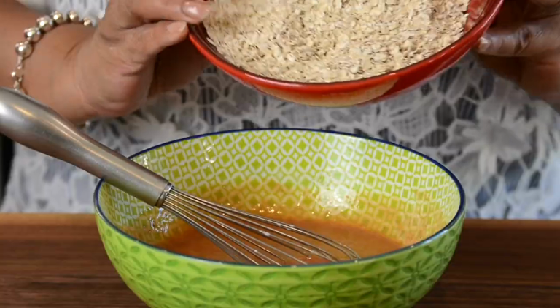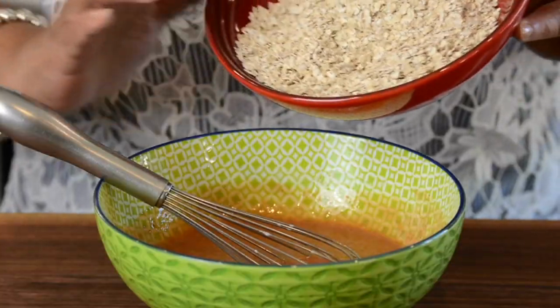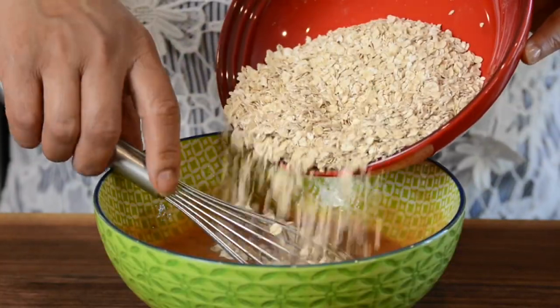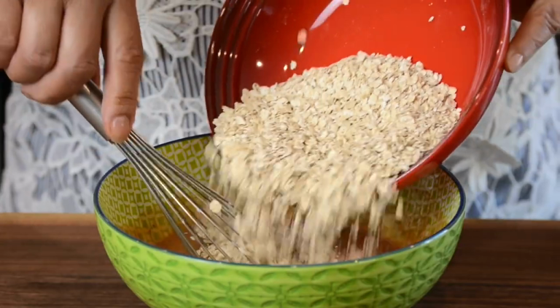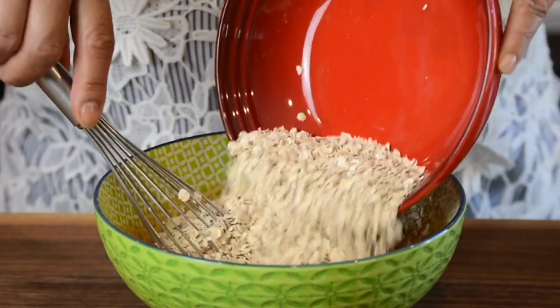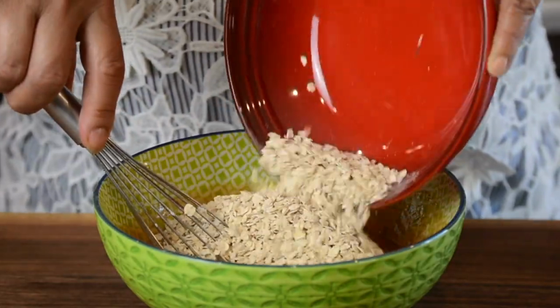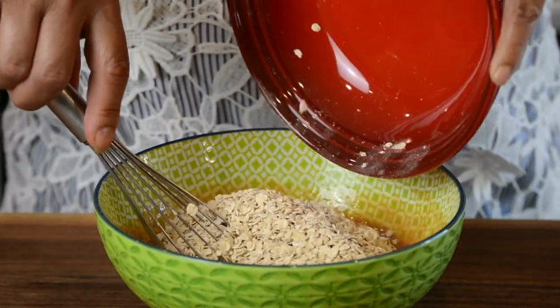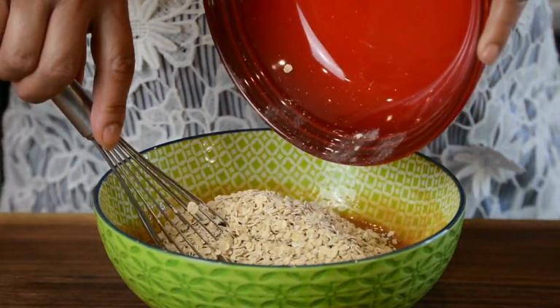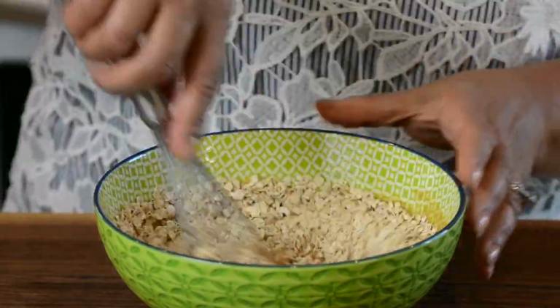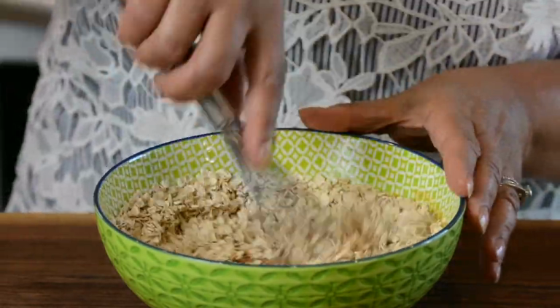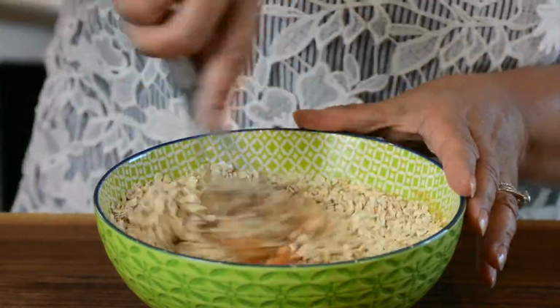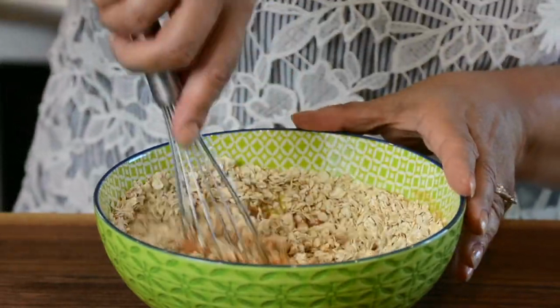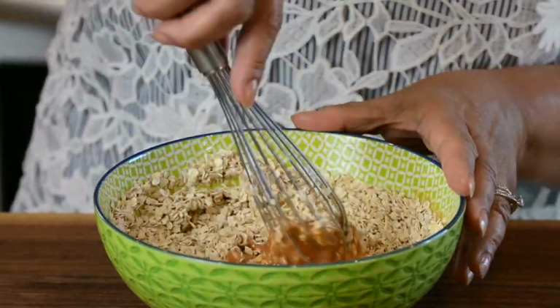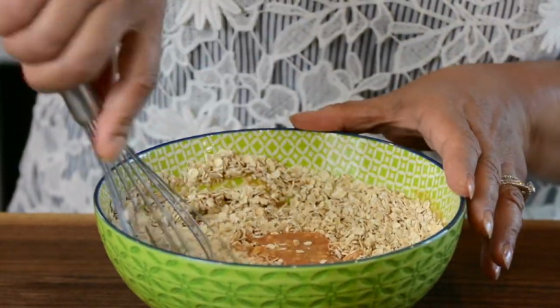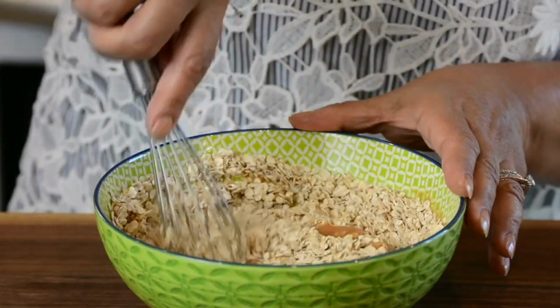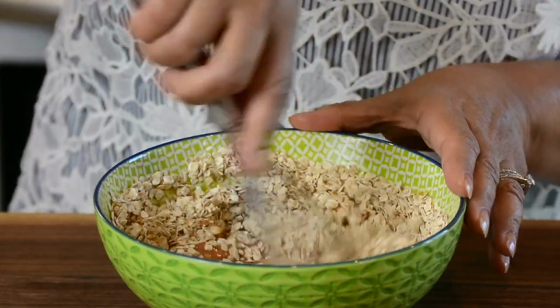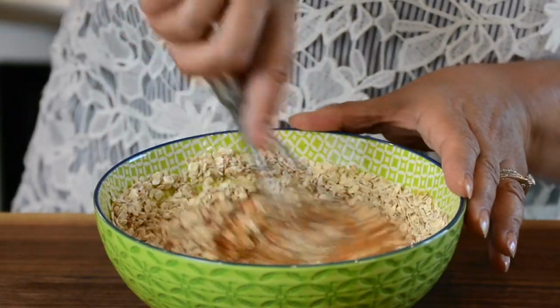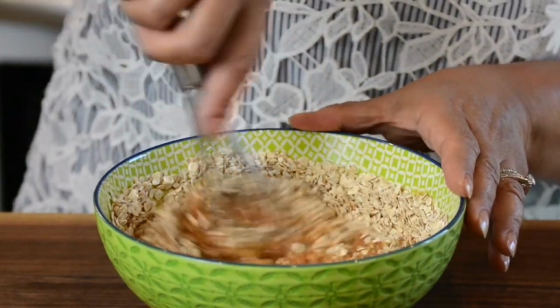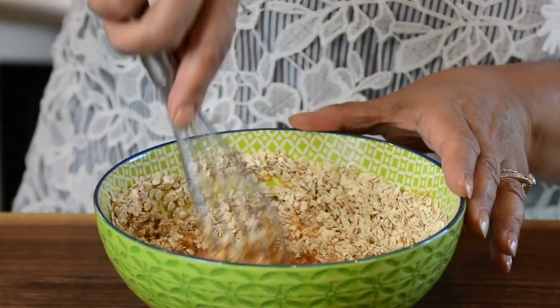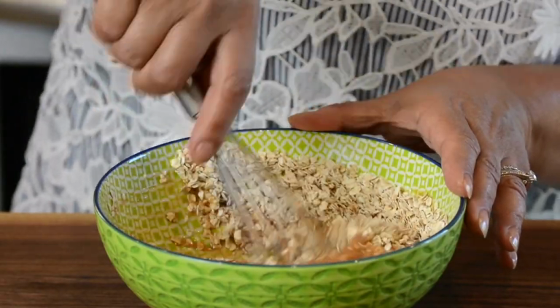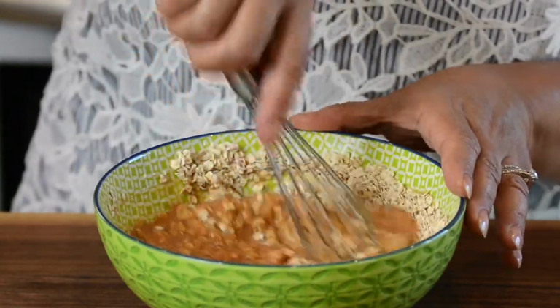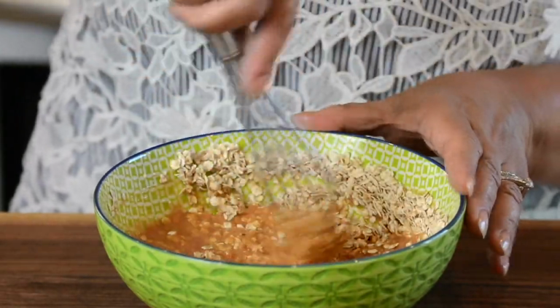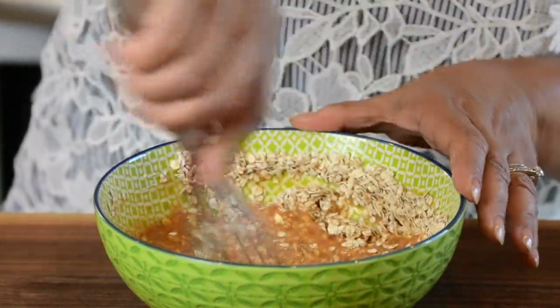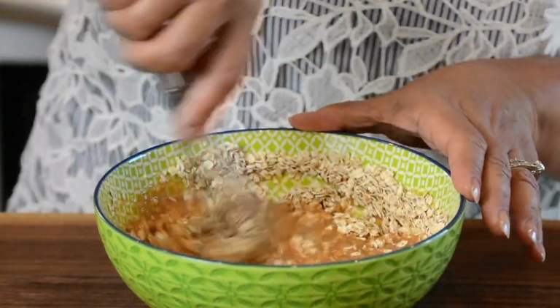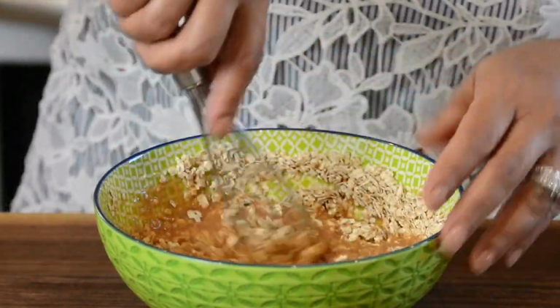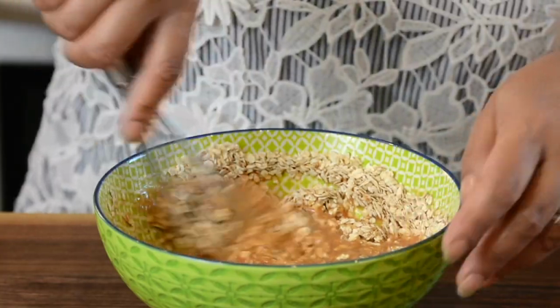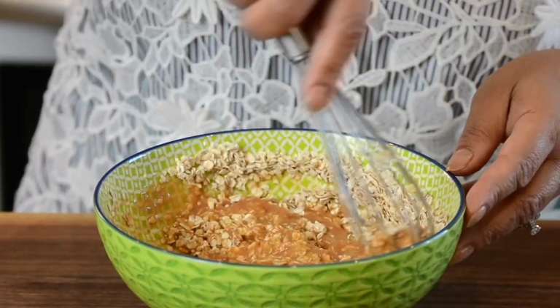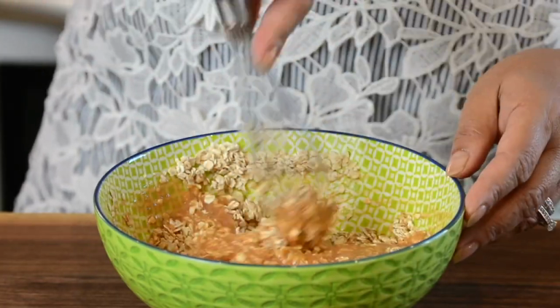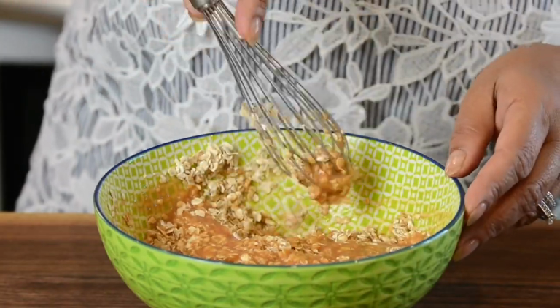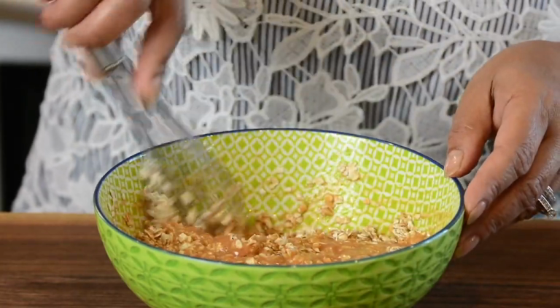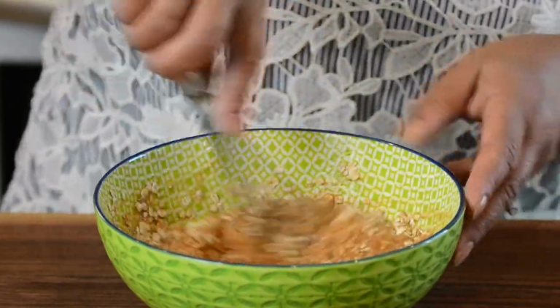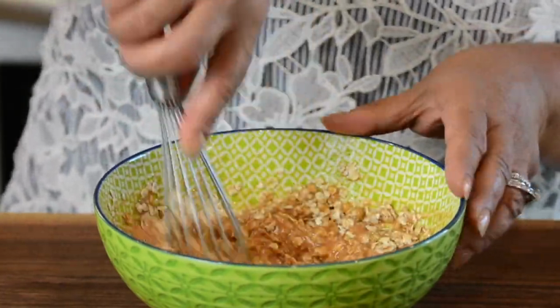Now for my secret ingredient — three quarters cup of instant oats. I'm going to mix it in and allow the oats to soak in the mixture for a little while. The oats are going to give the meatloaf a nice fluffy texture.